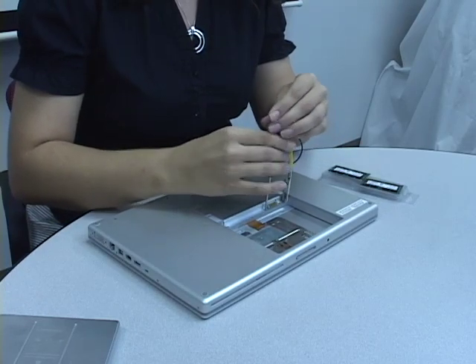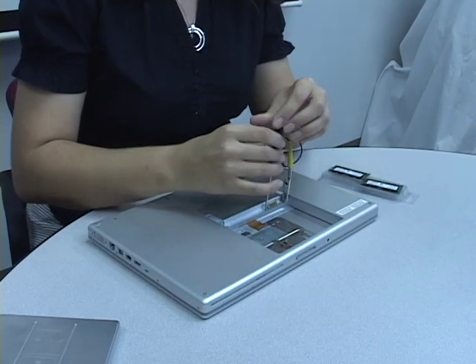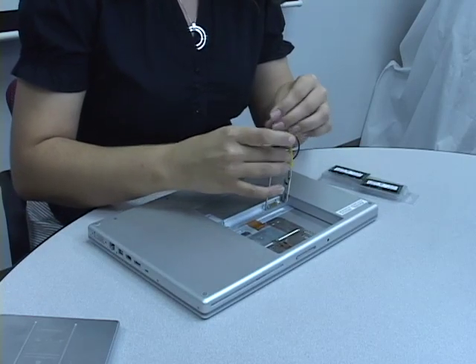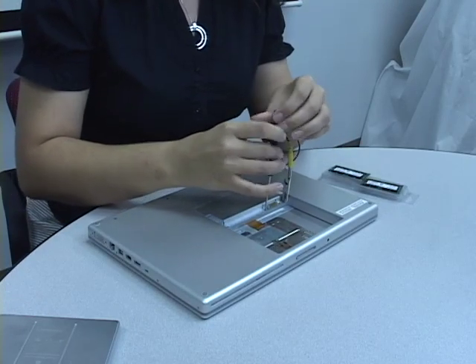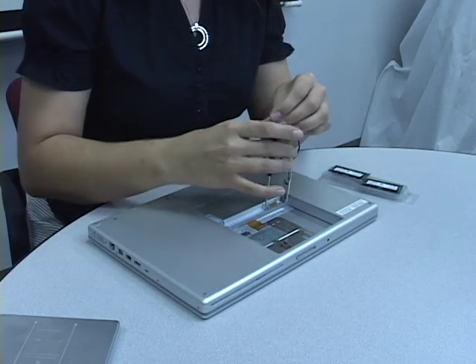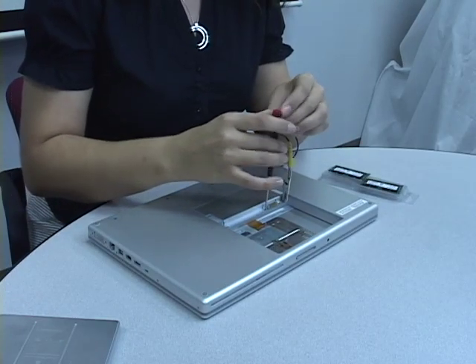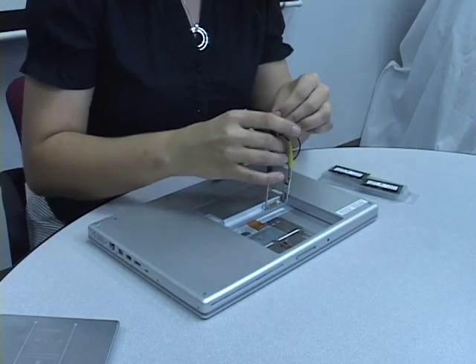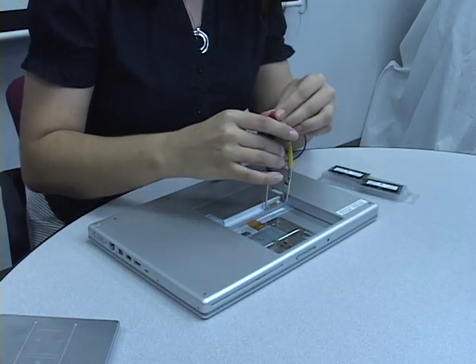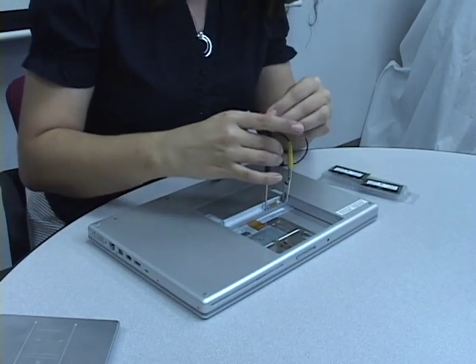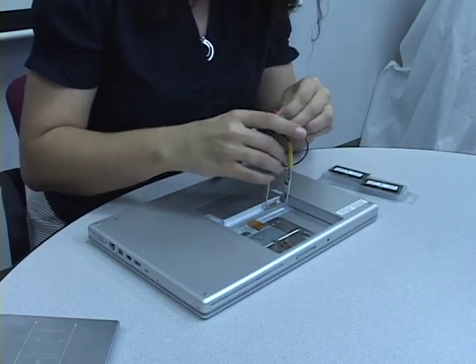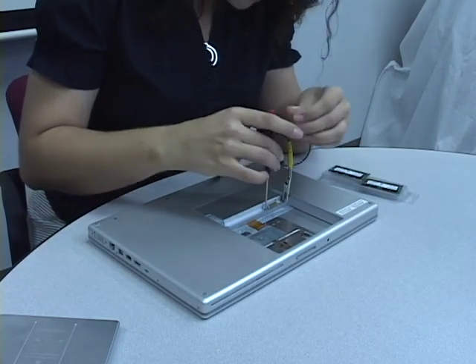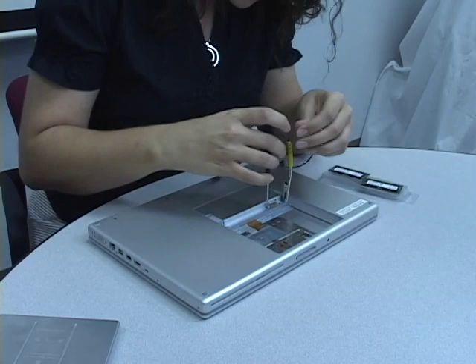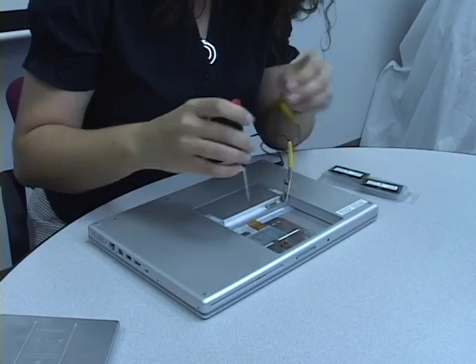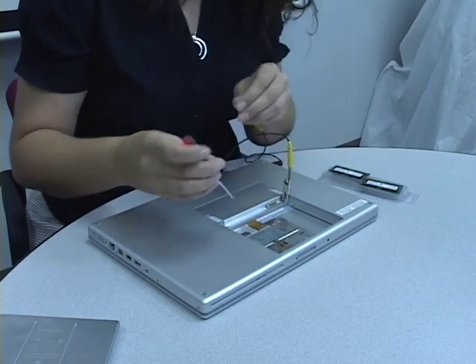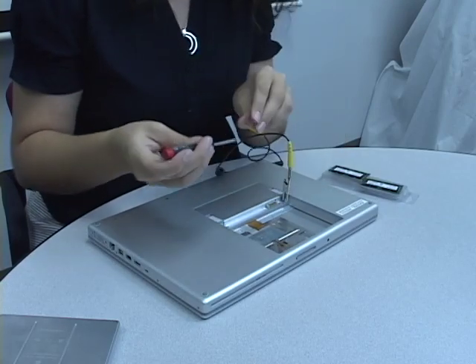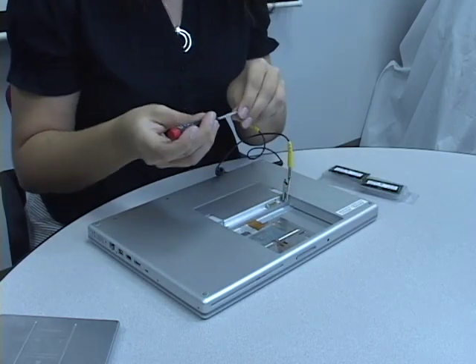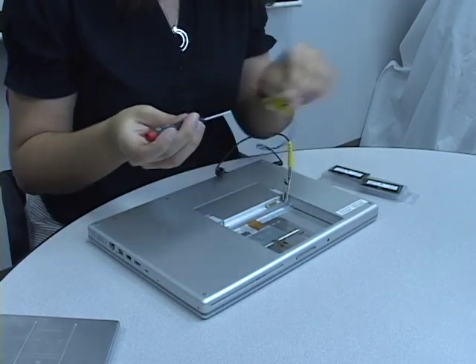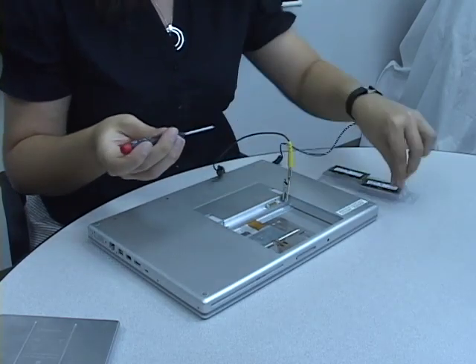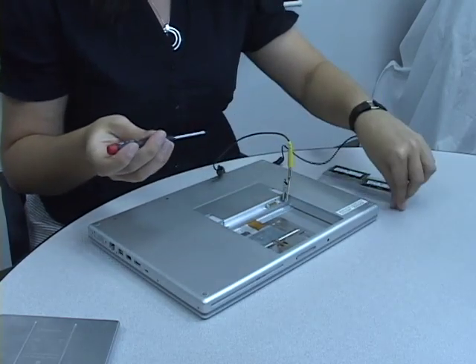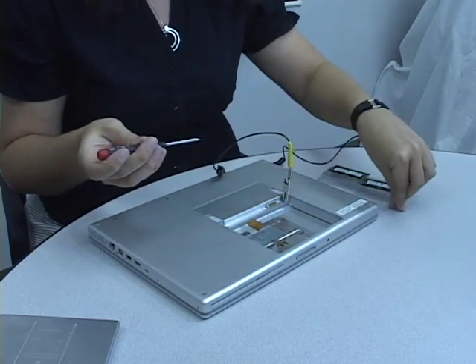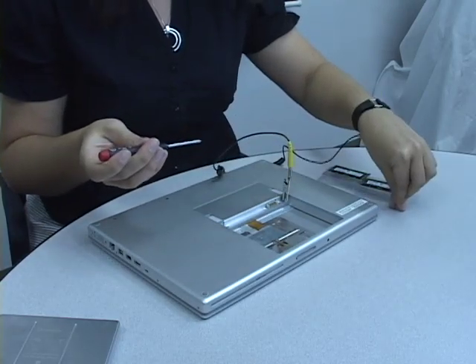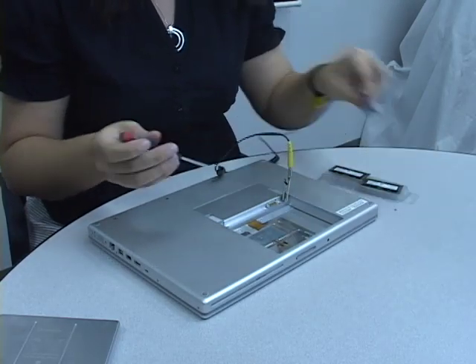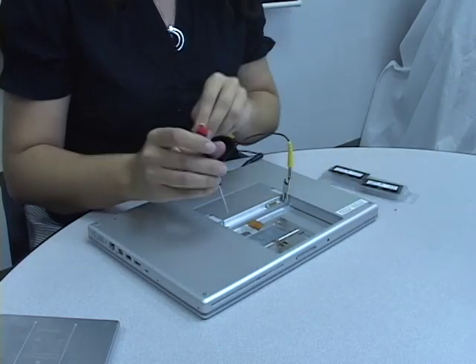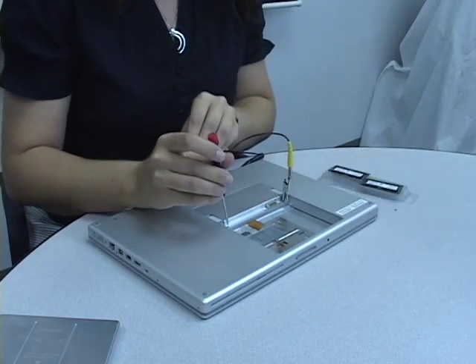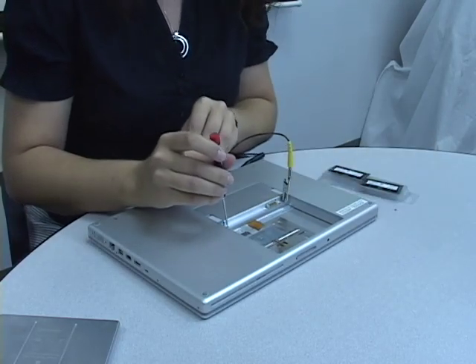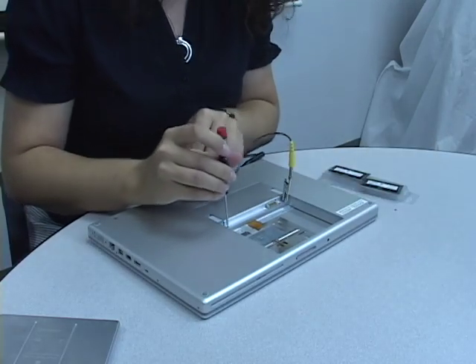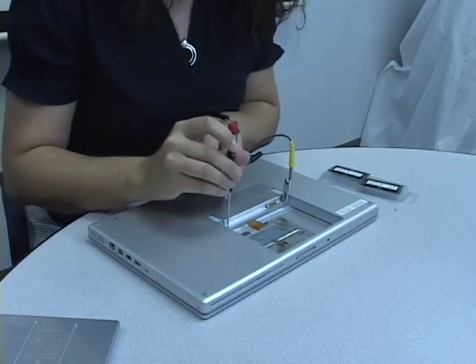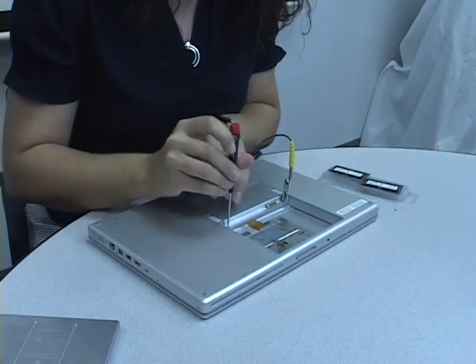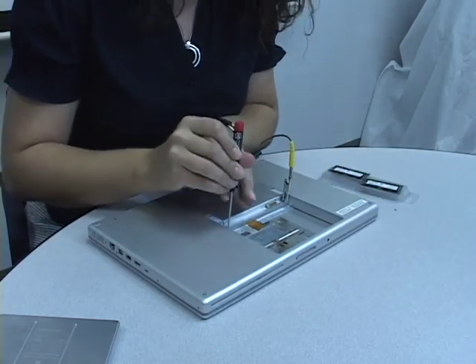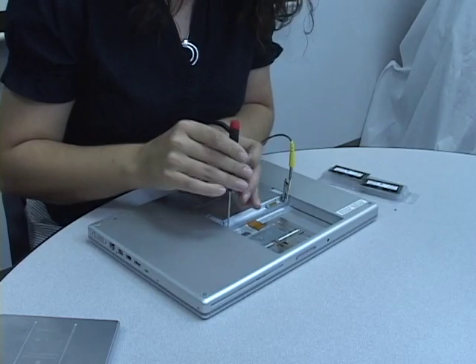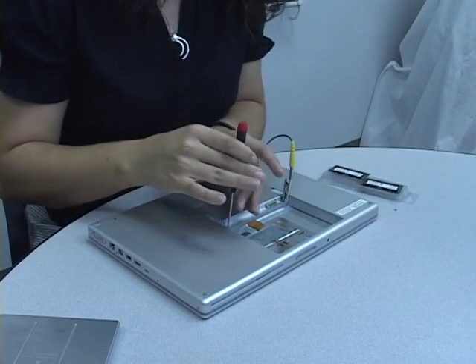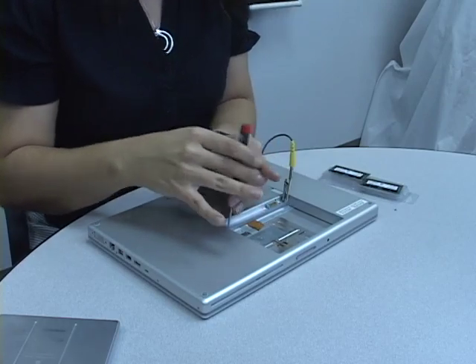Remove the three small screws on the memory bay door.